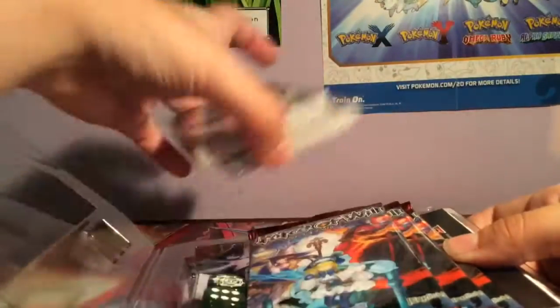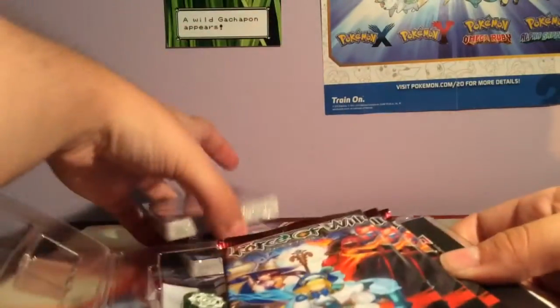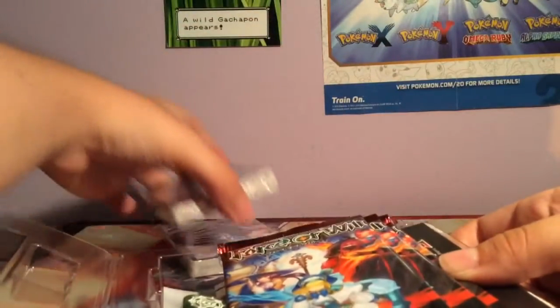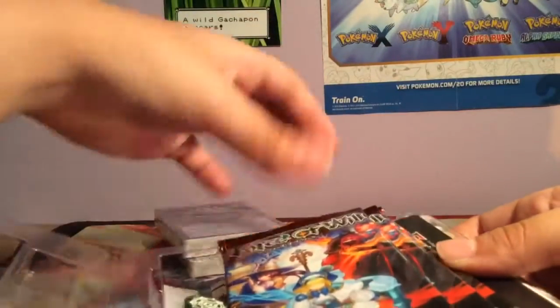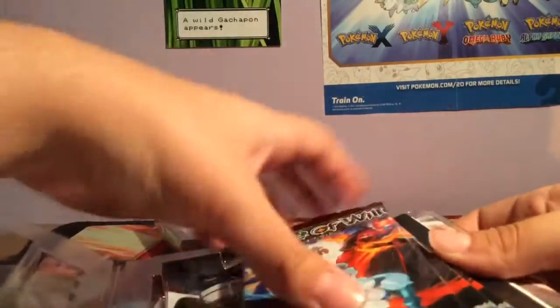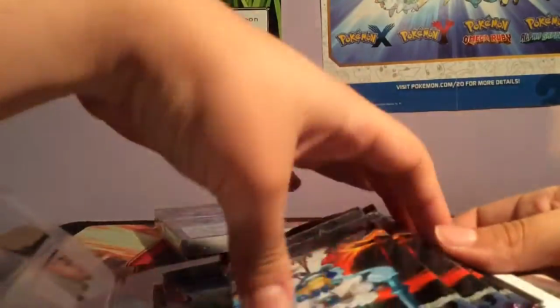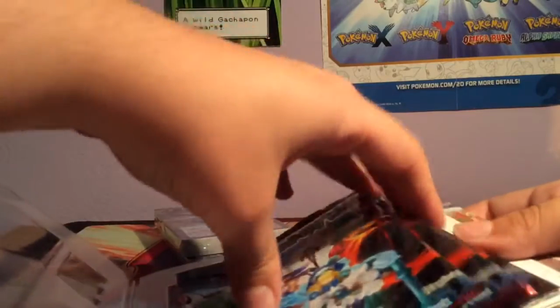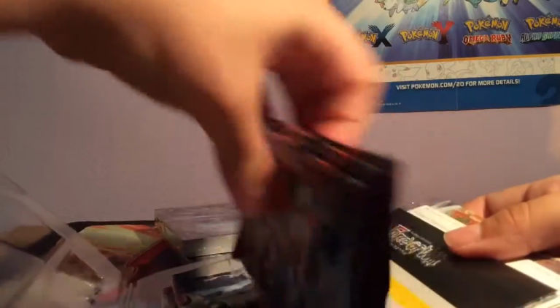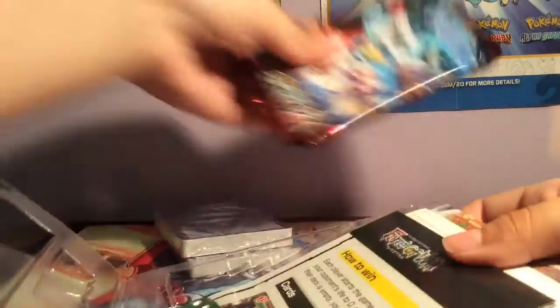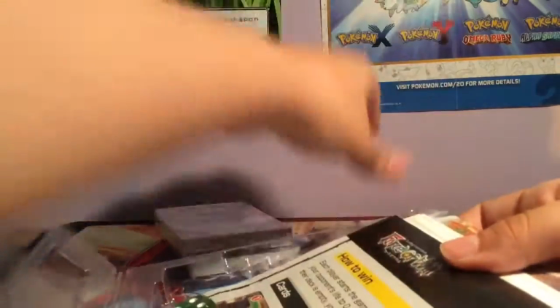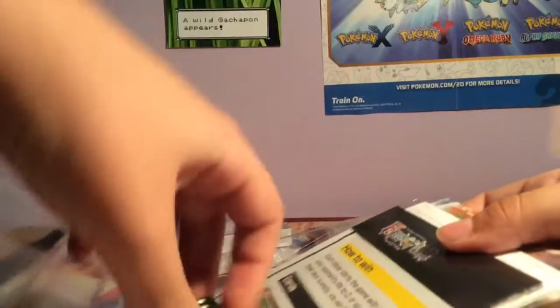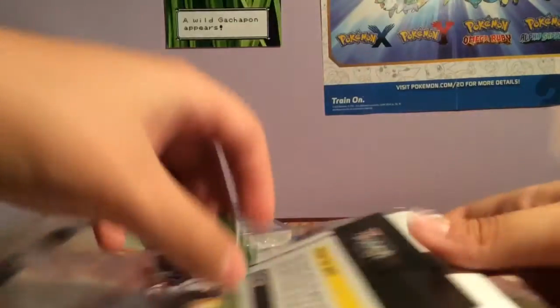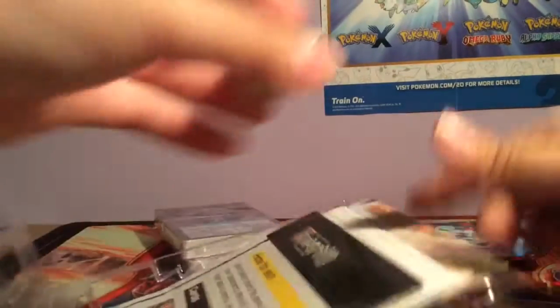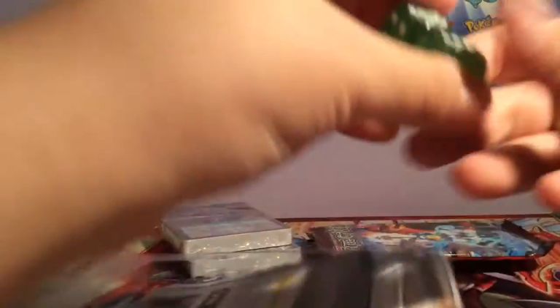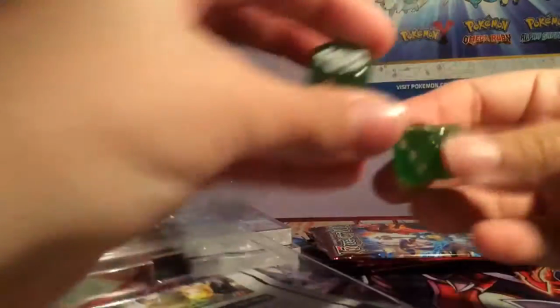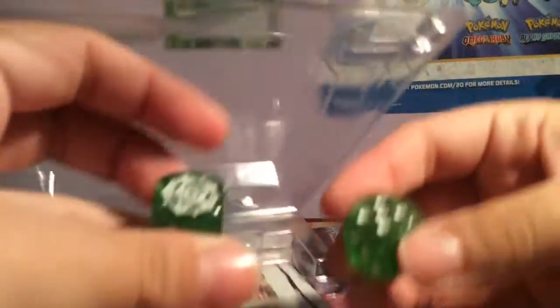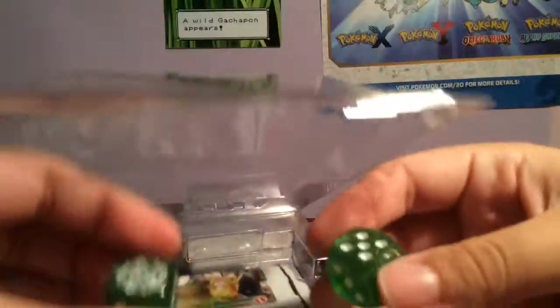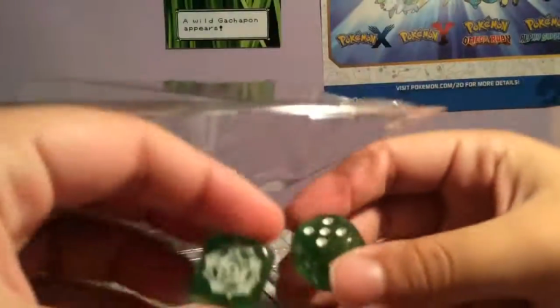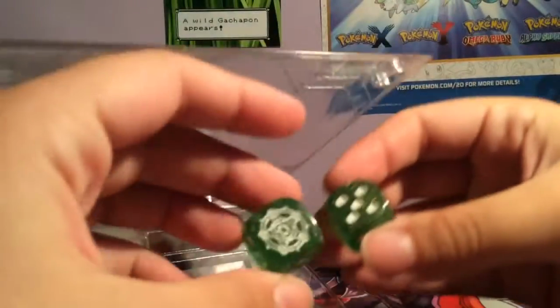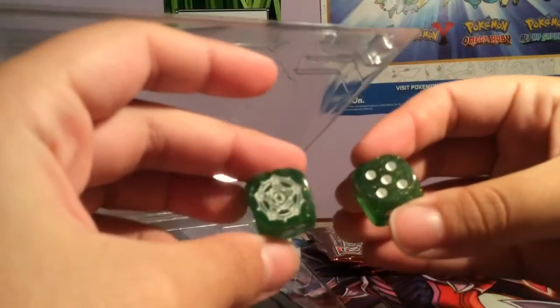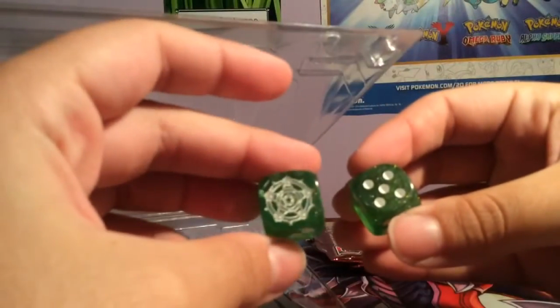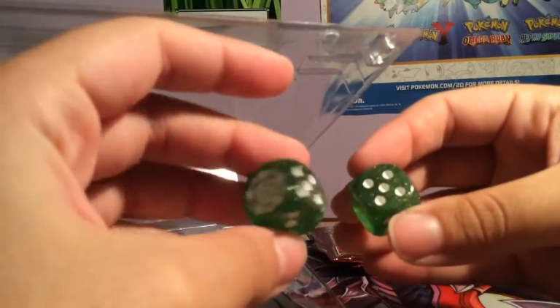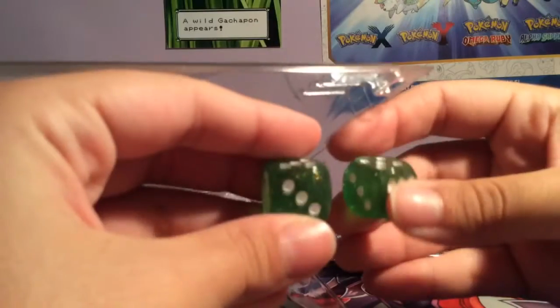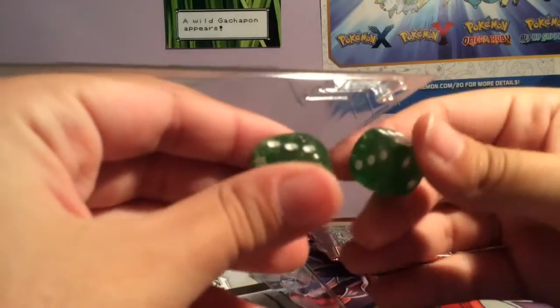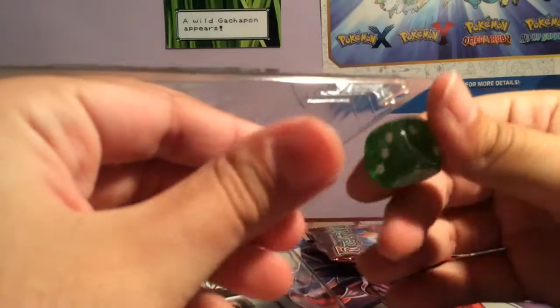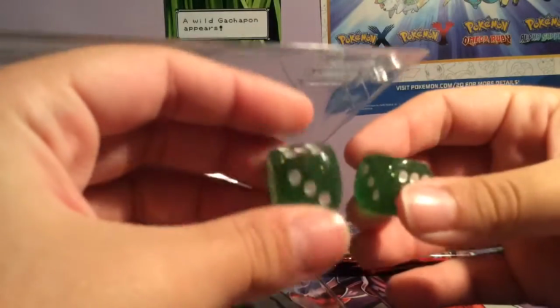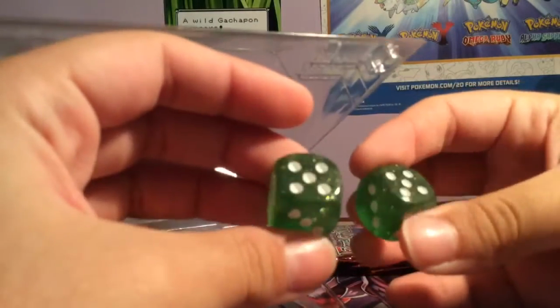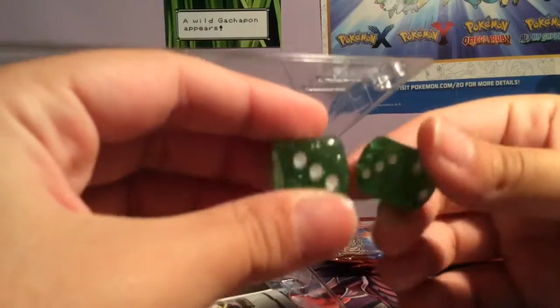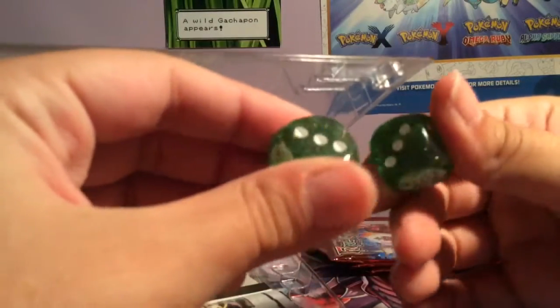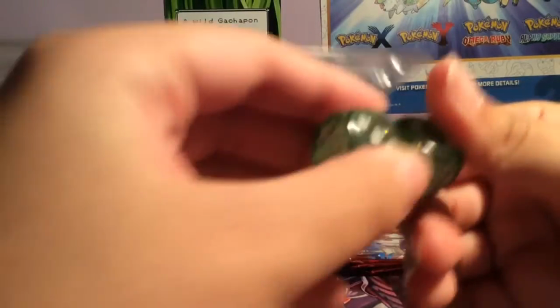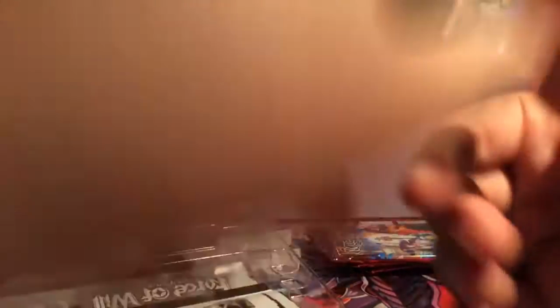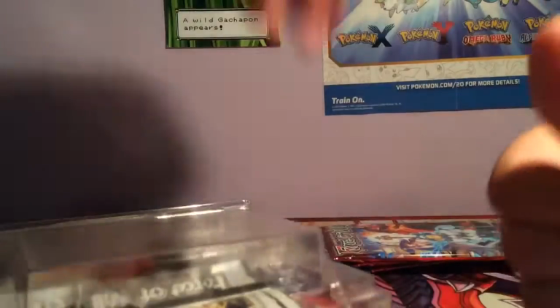They split it into two — nice. So we have the two dice here with the Force of Will symbol, and they're green and glittery. They're very nice.